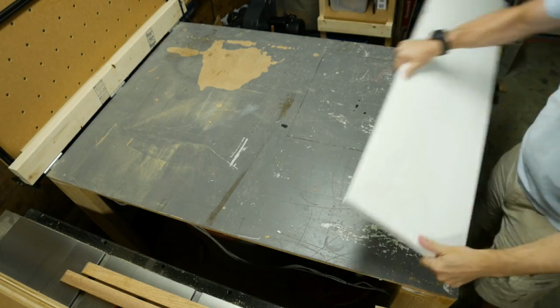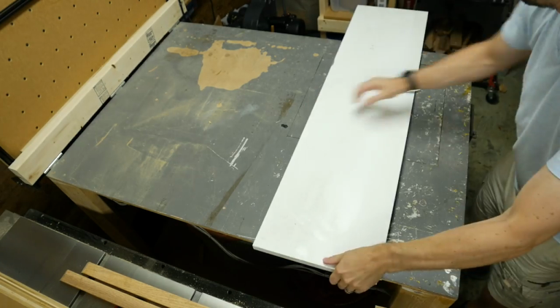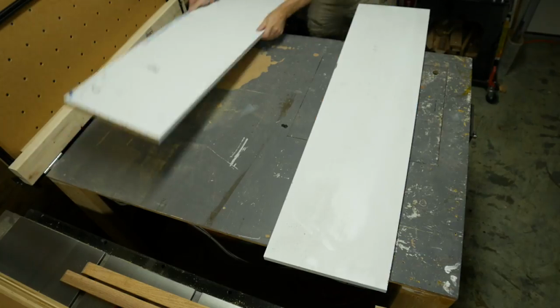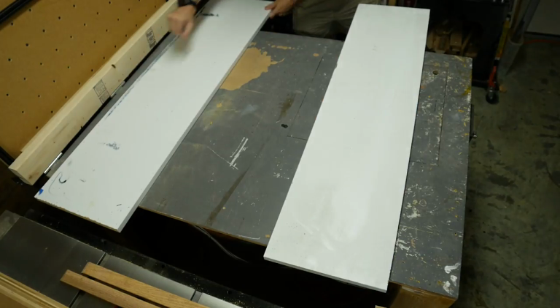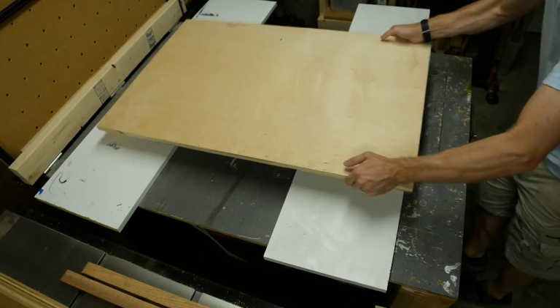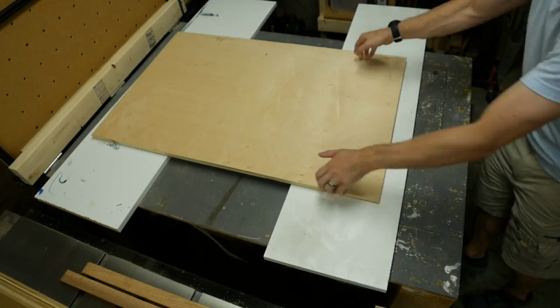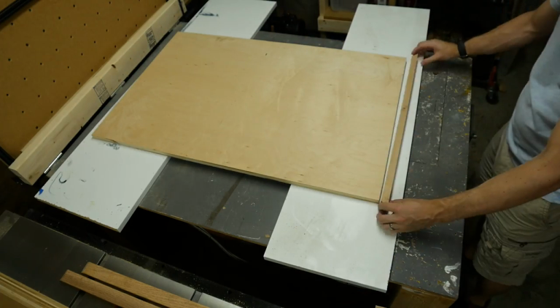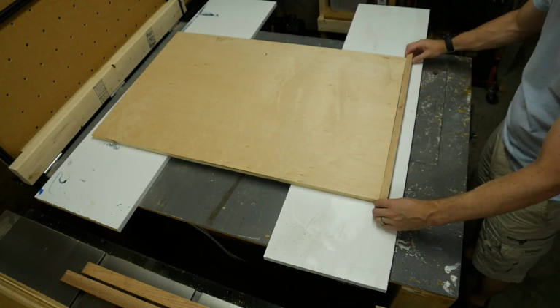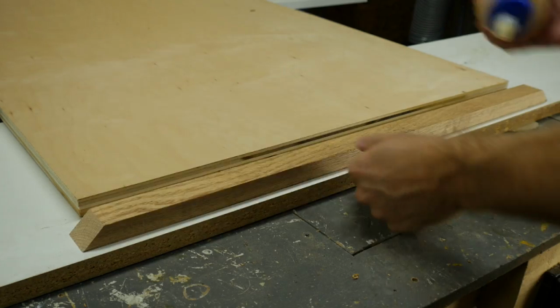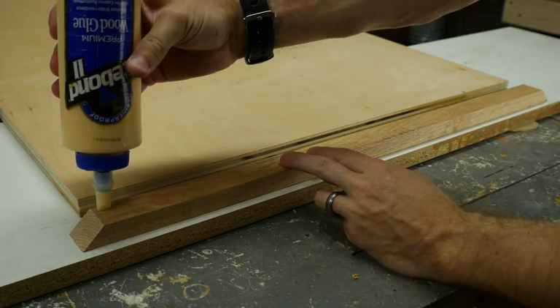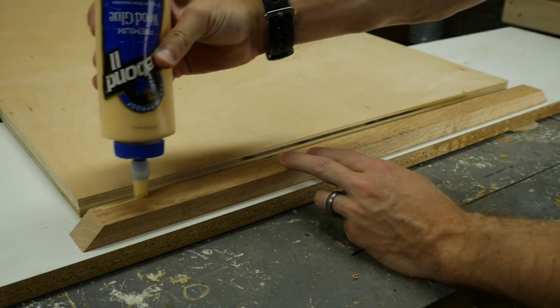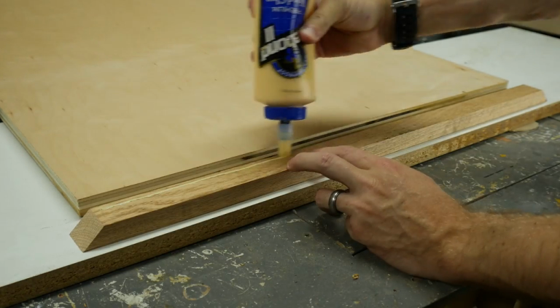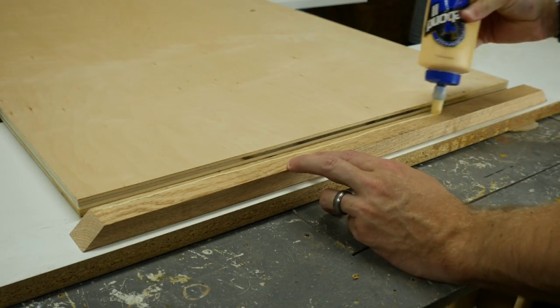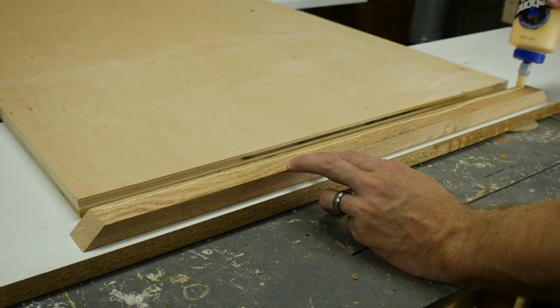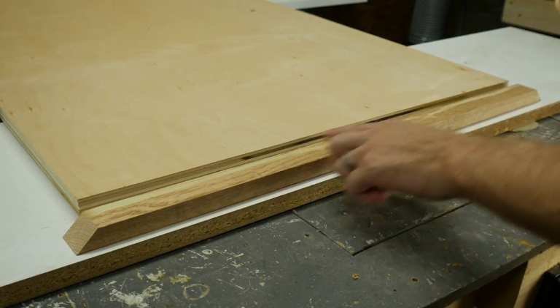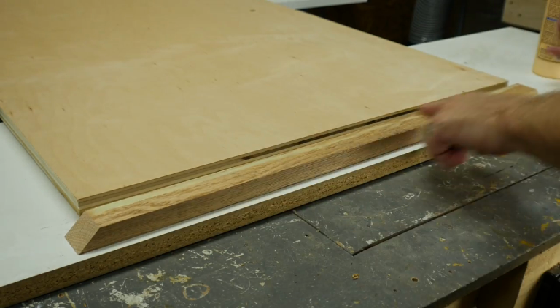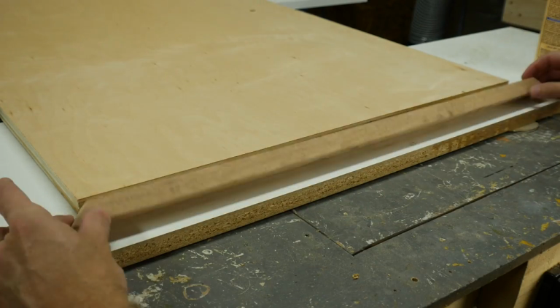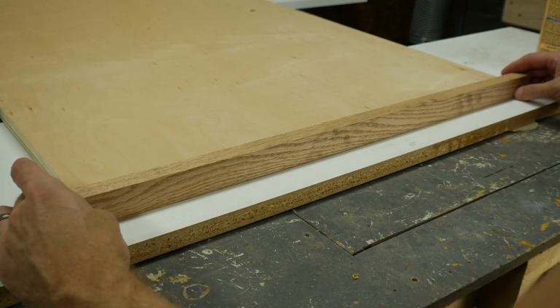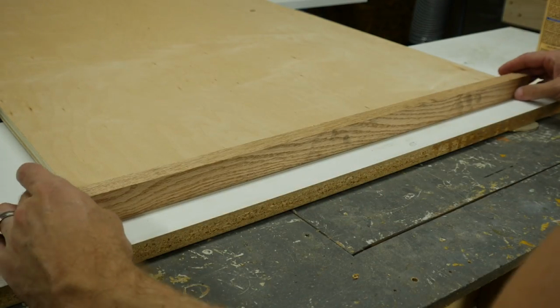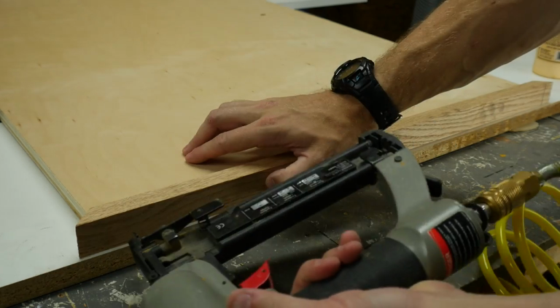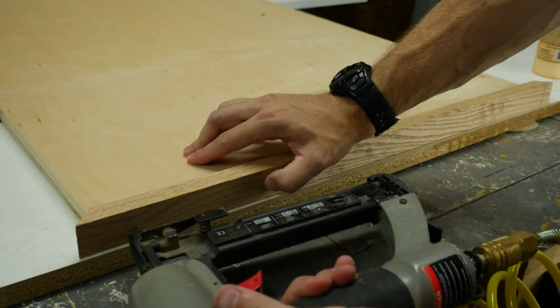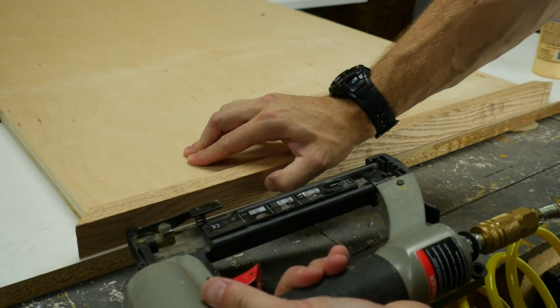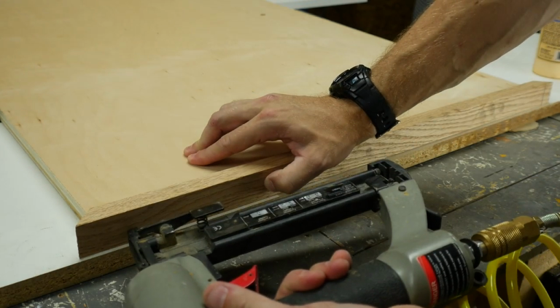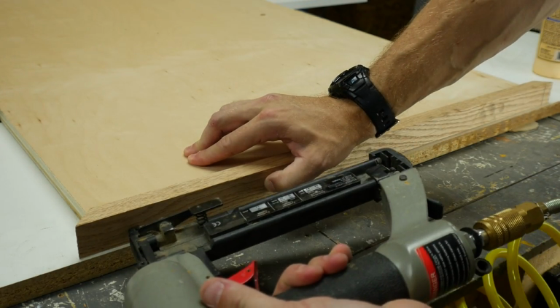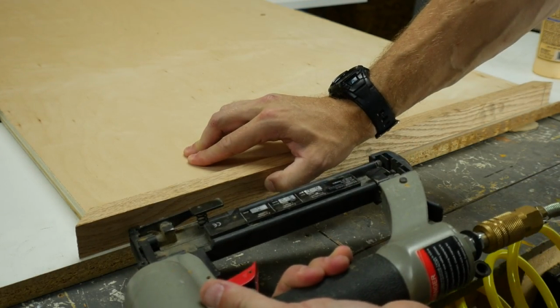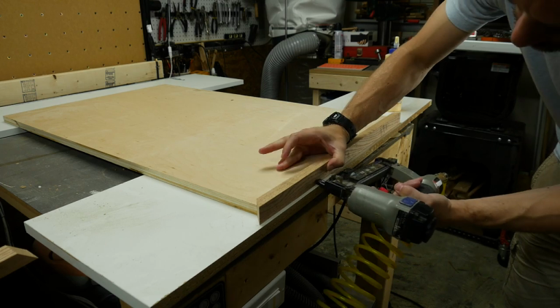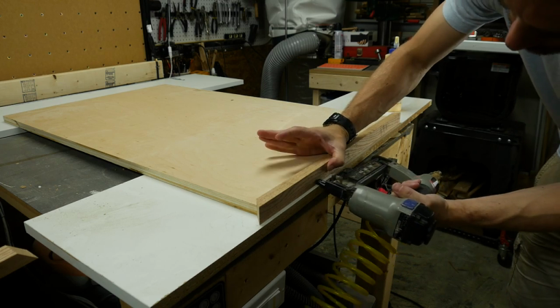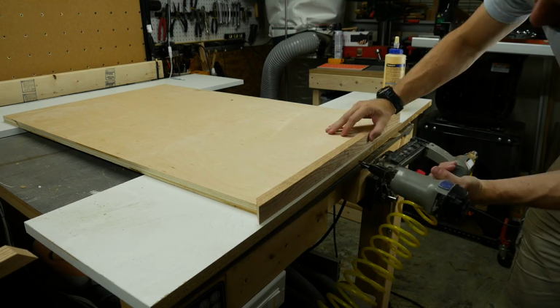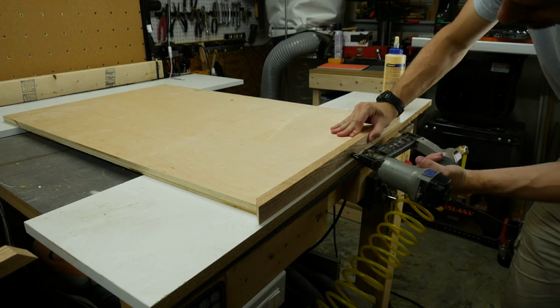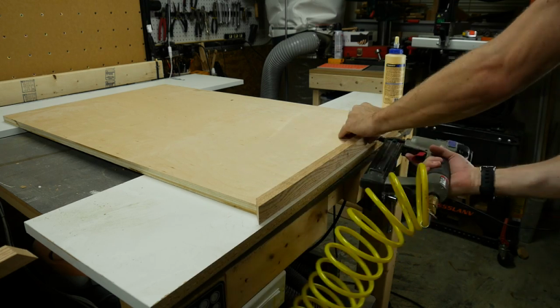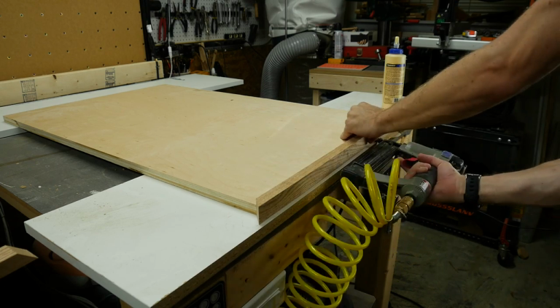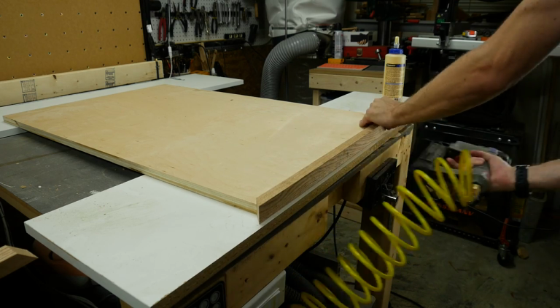The tabletop itself was just a piece of 3 quarter inch plywood that I already had cut, so I laid it on top of a couple of pieces of melamine to give a nice, even, smooth surface to add the trim.